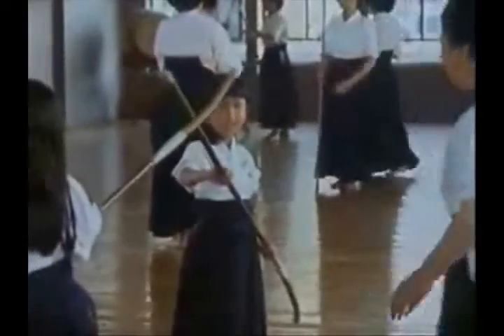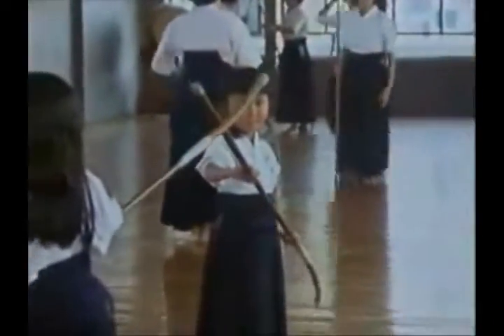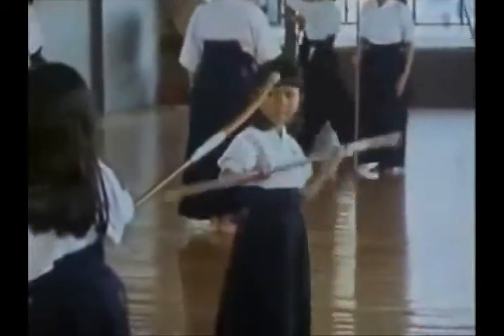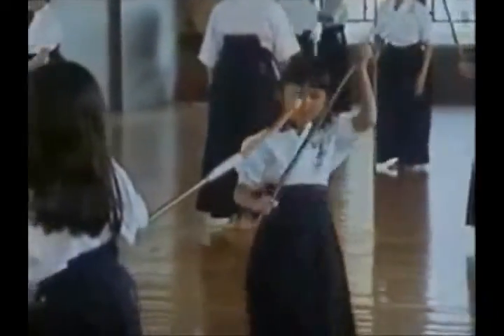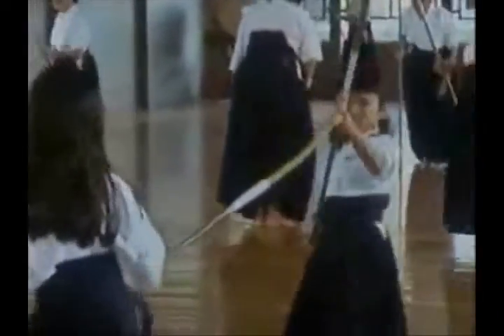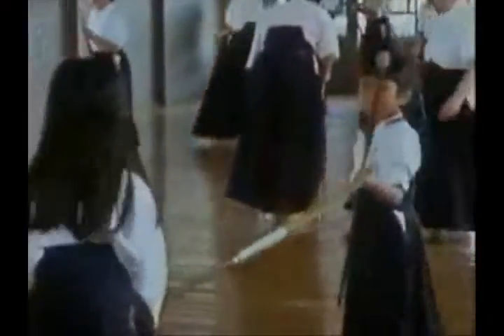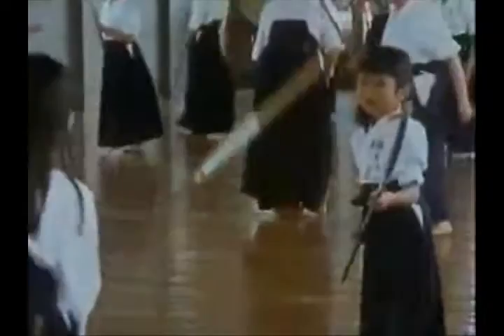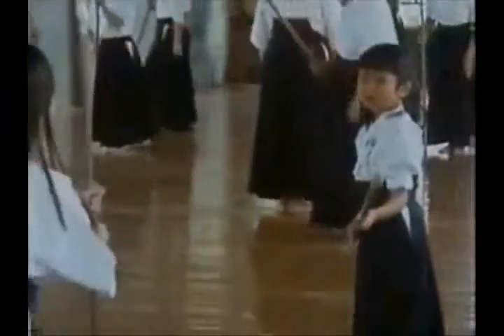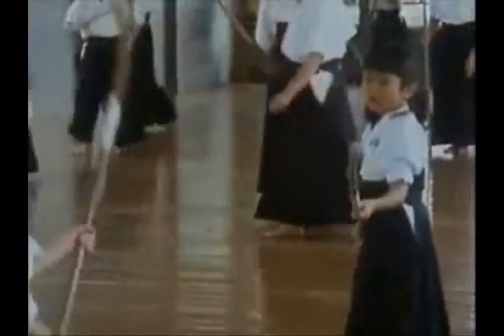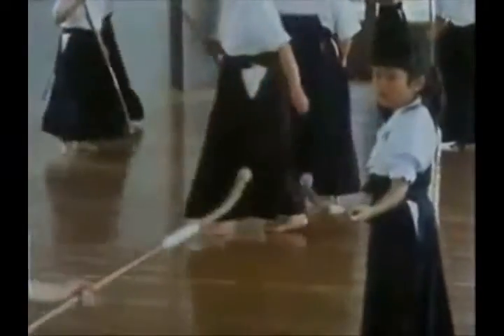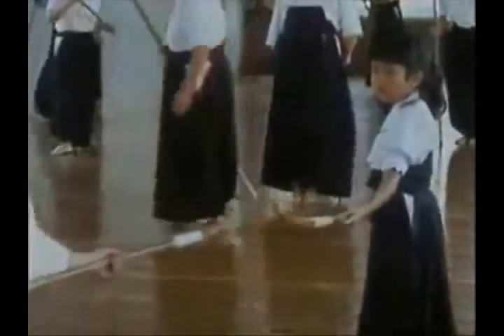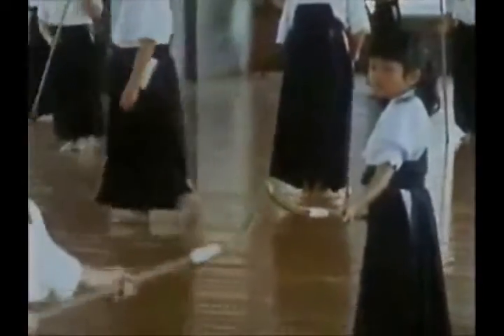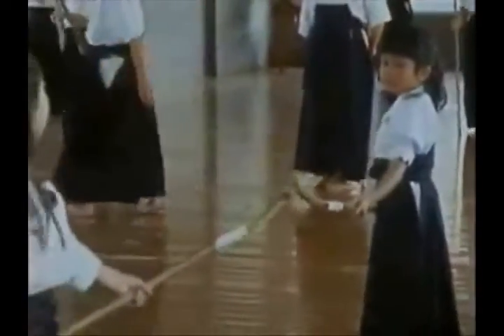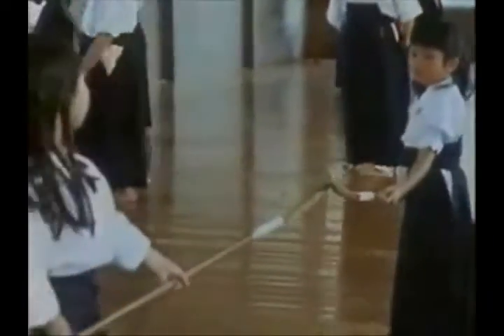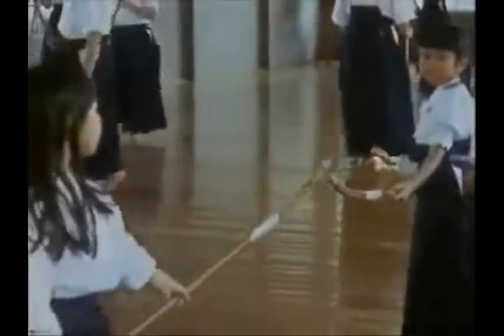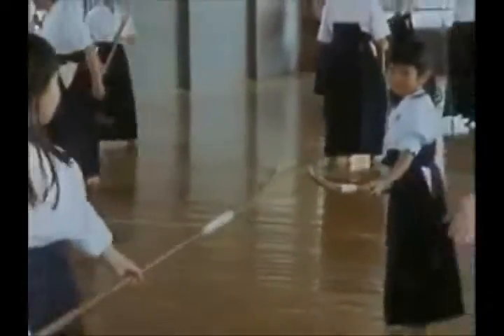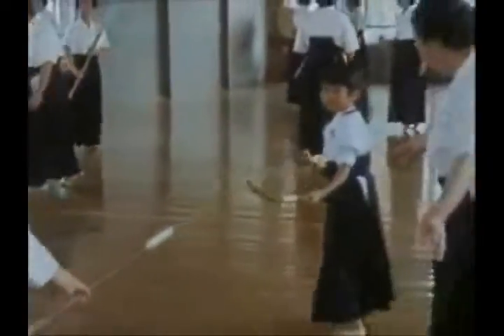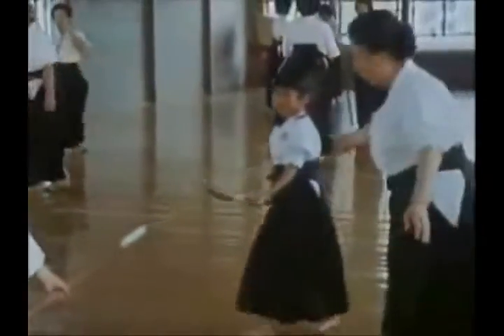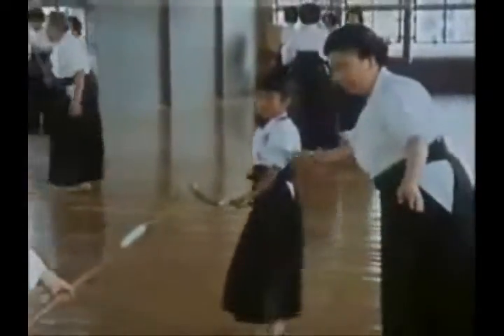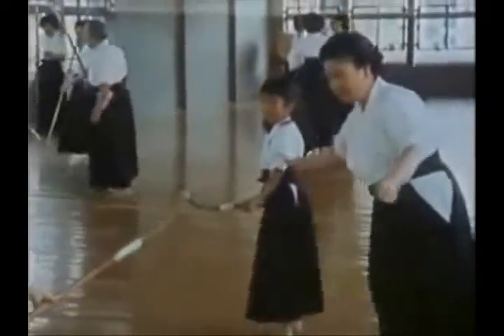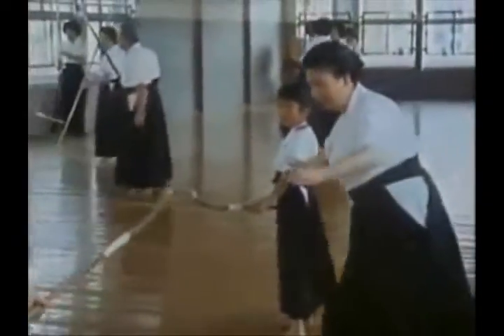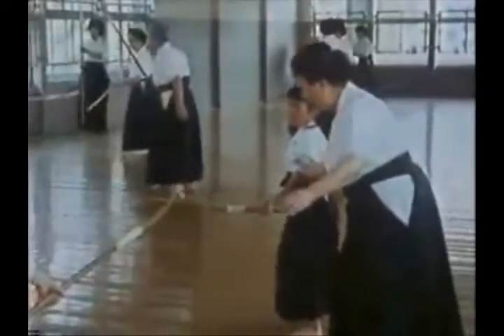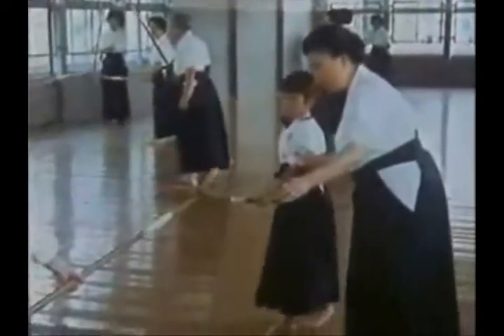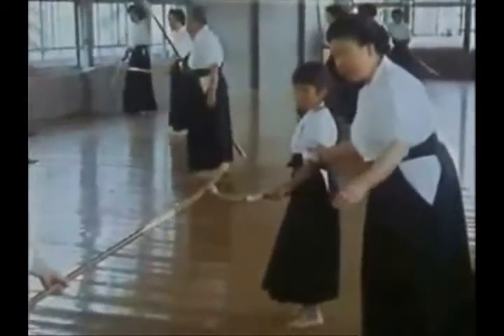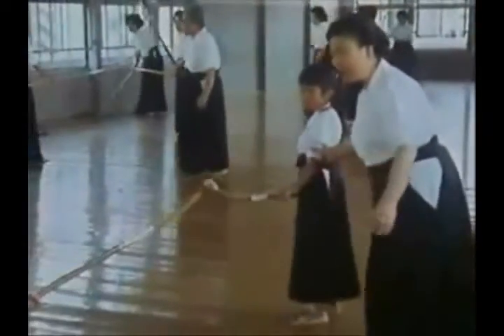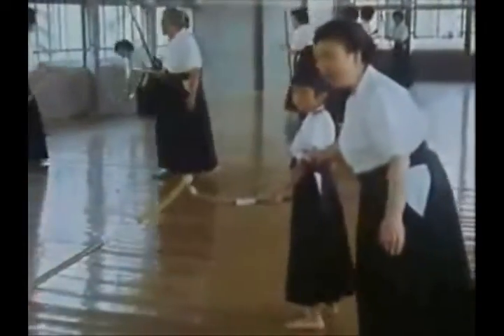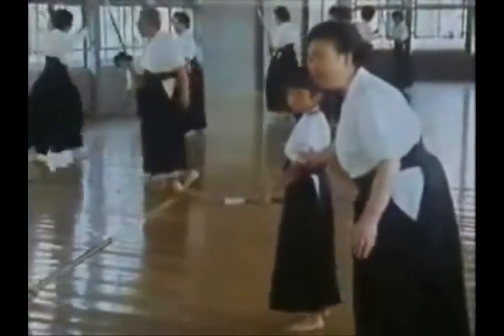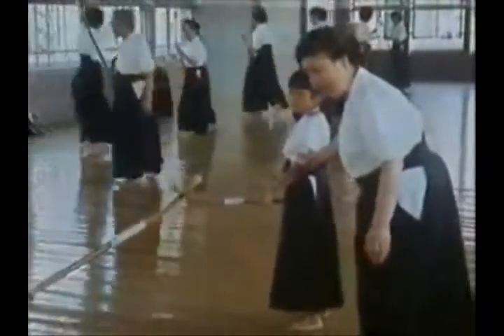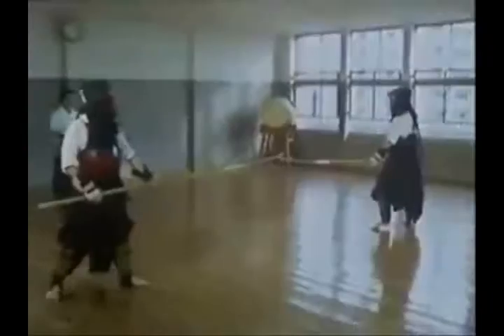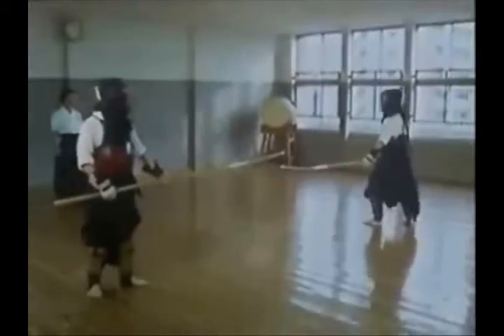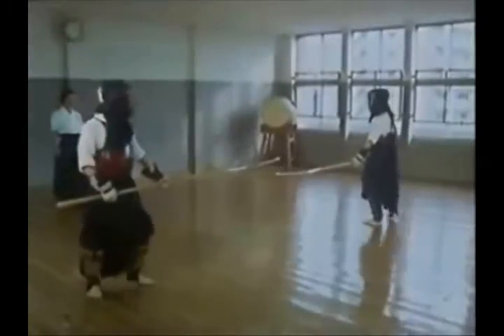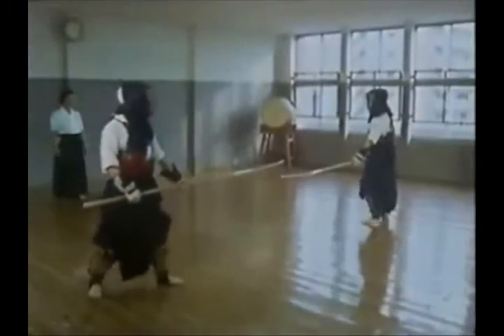Sawada Sensei teaches the classical style in the mornings, but in the afternoon the class turns to the modern combat sport. Sport naginata schools are the most popular women's martial training in Japan today.